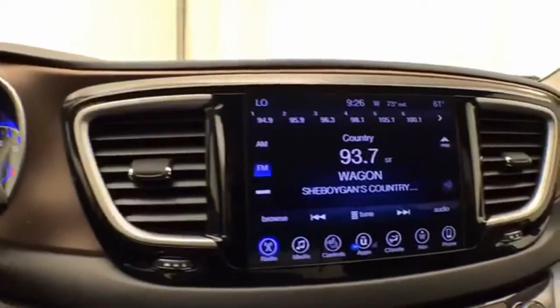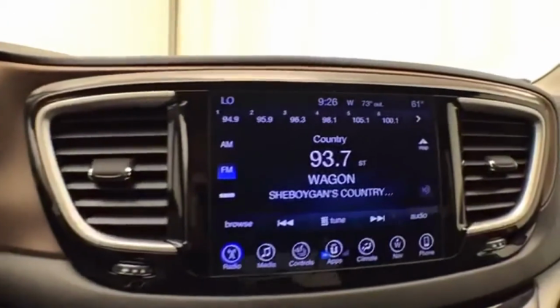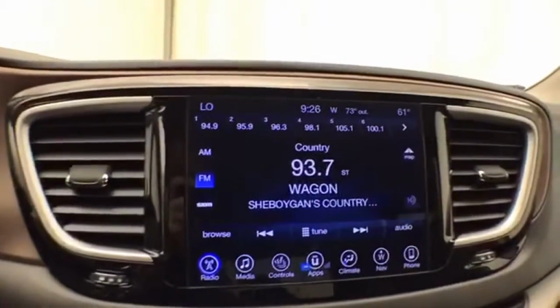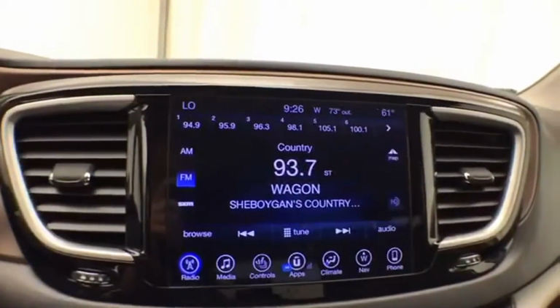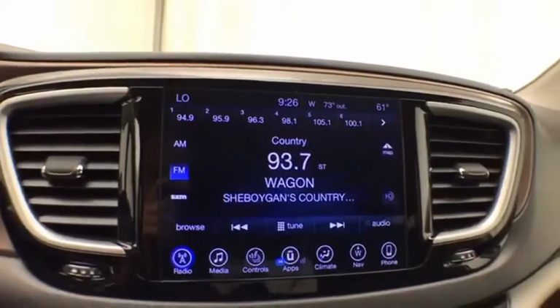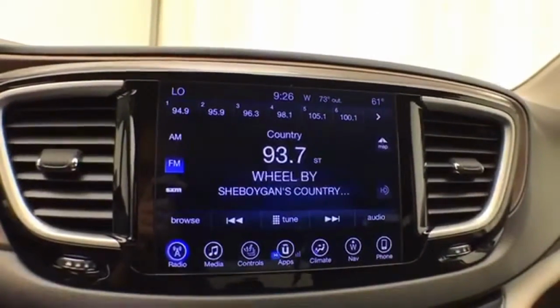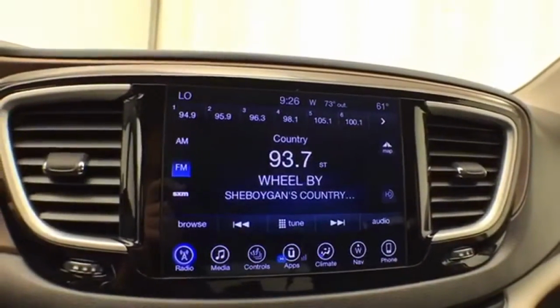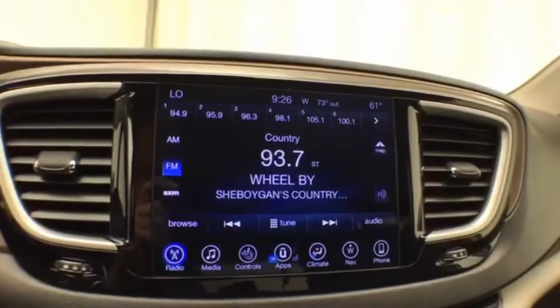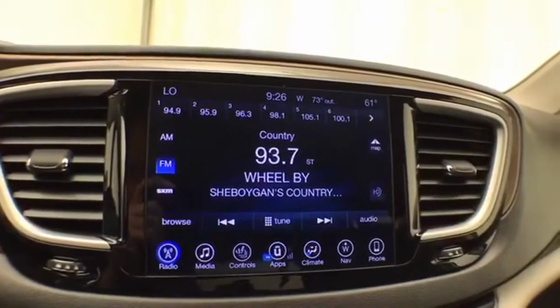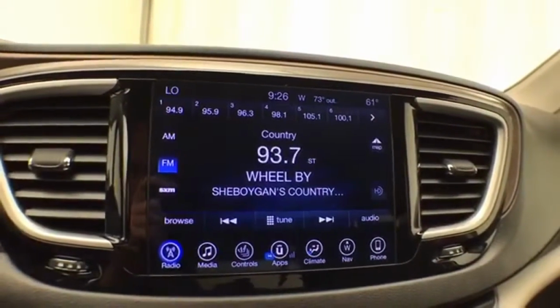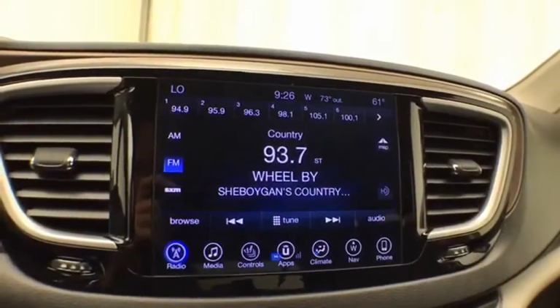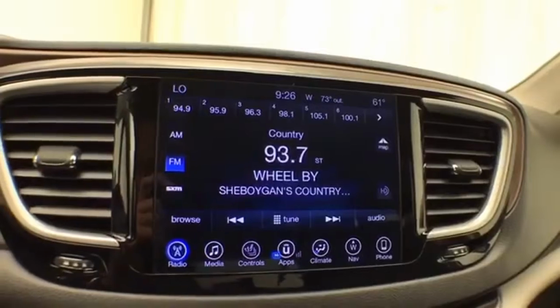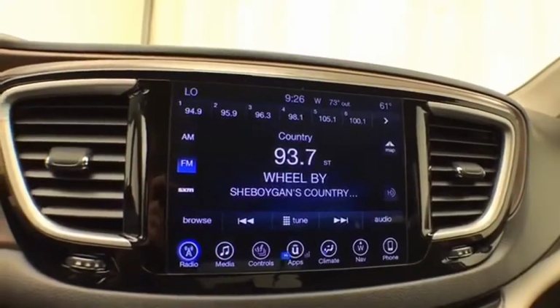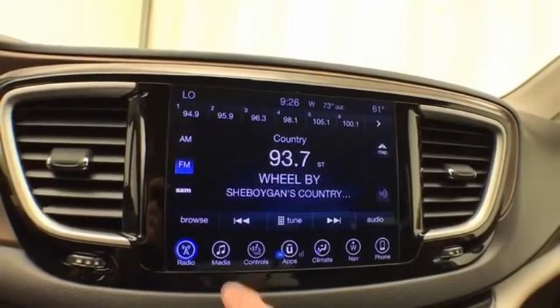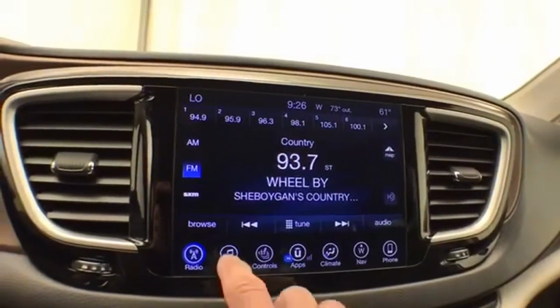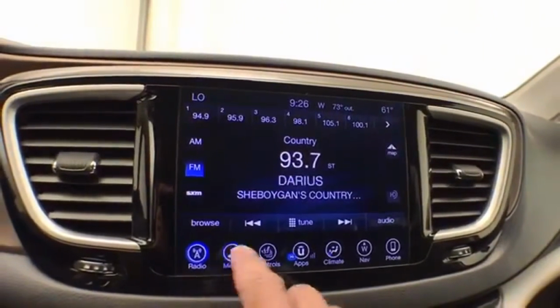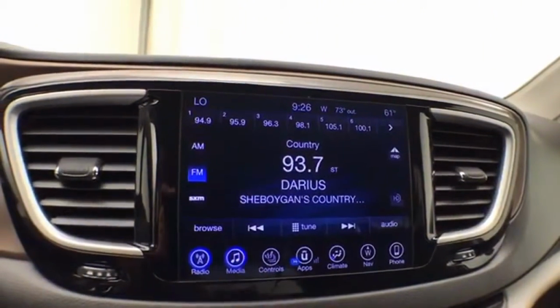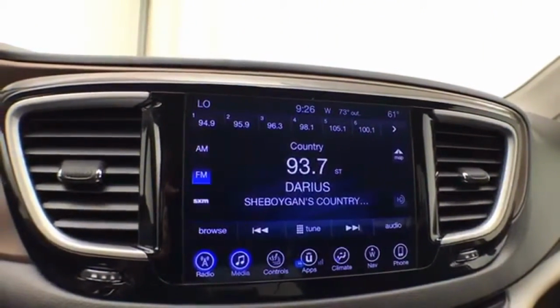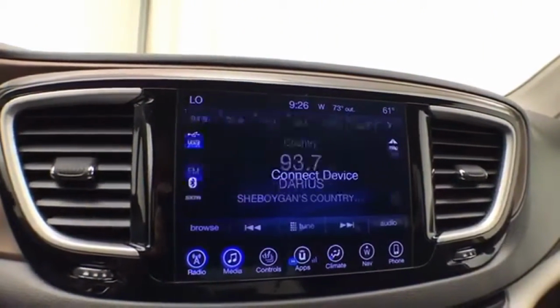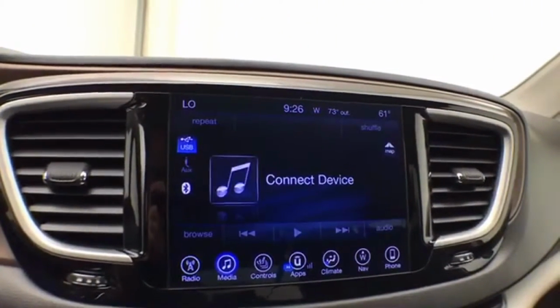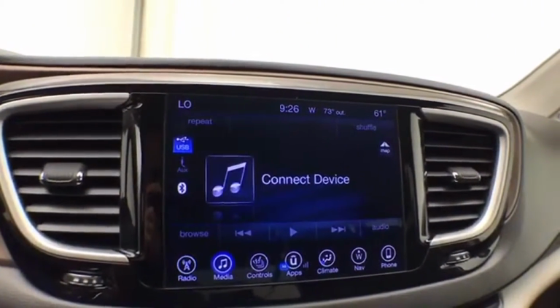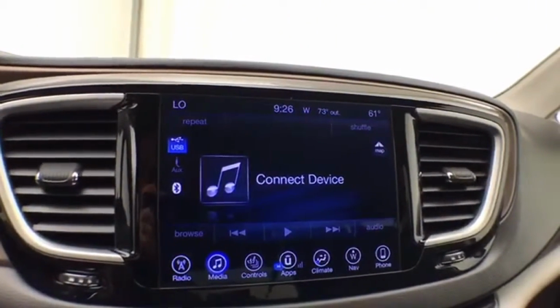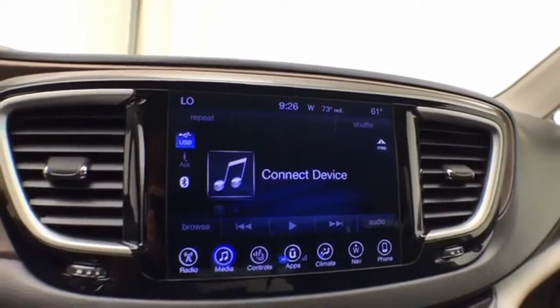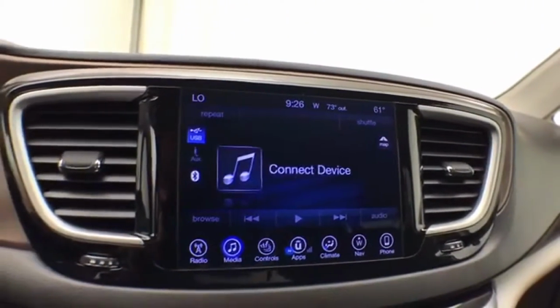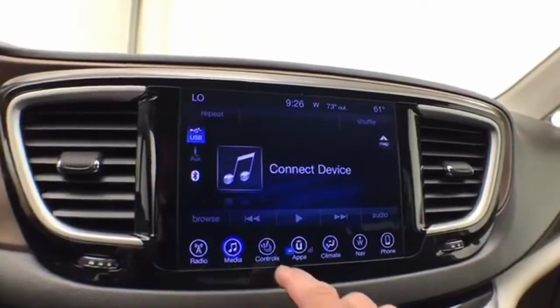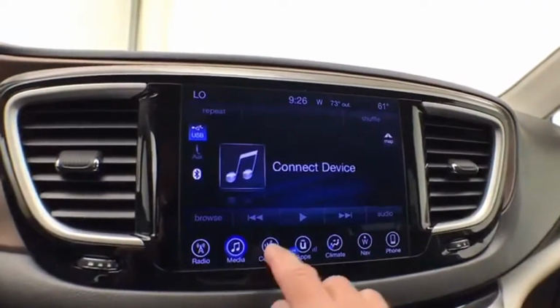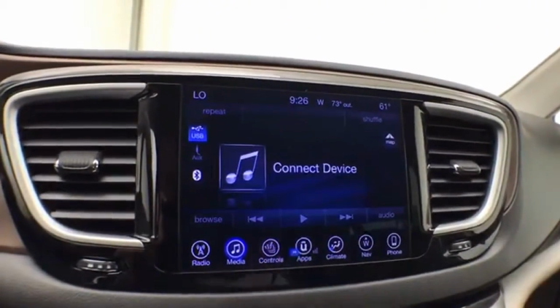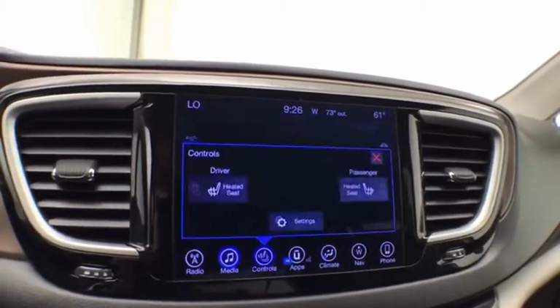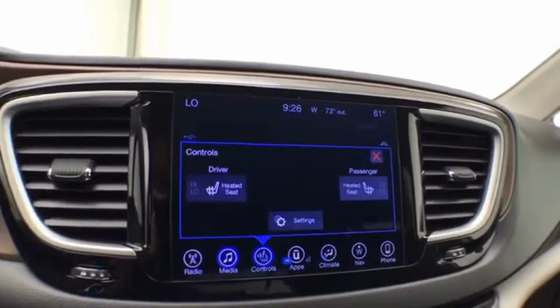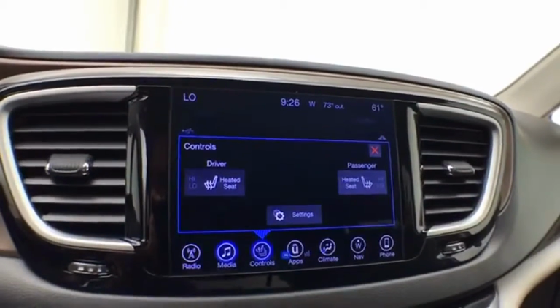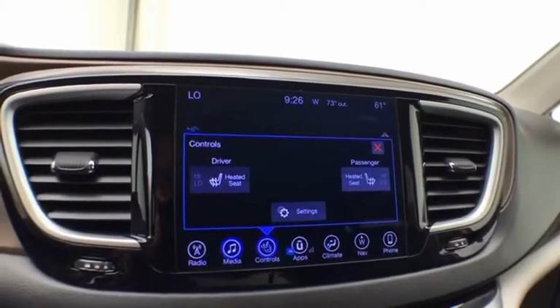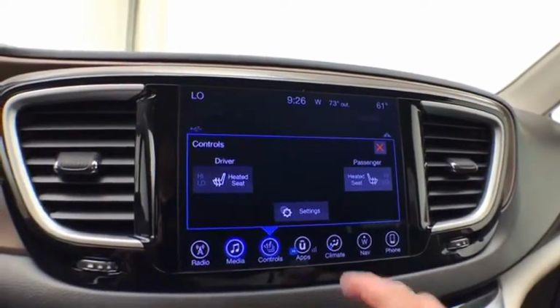There's a large 8.4-inch touchscreen infotainment system for radio, and it is also satellite radio capable. You can connect various media devices, and the van features heated front seats.